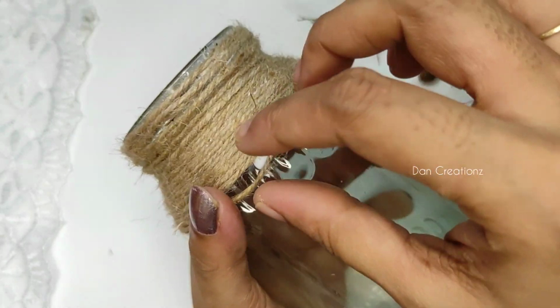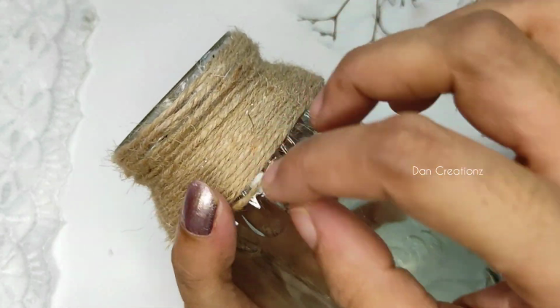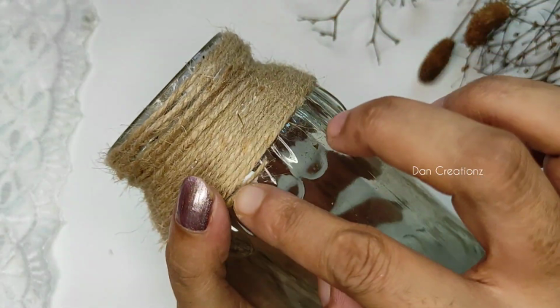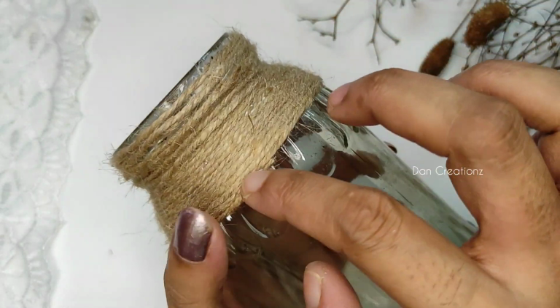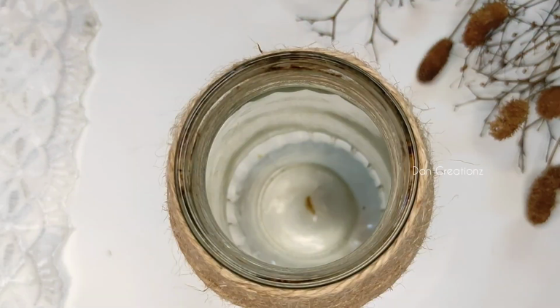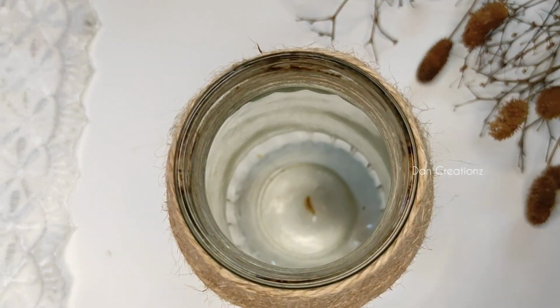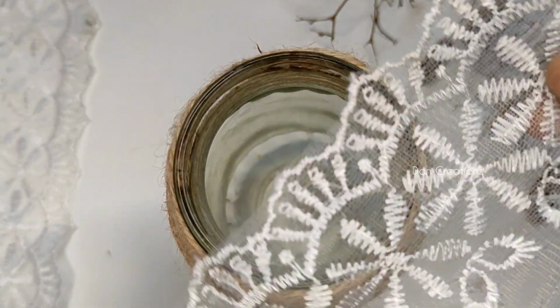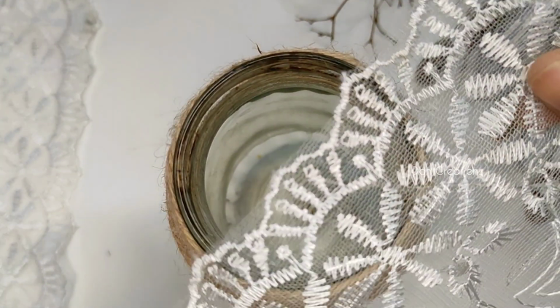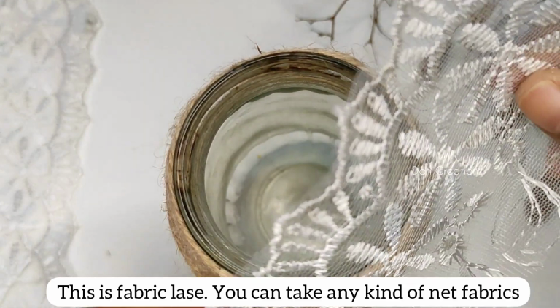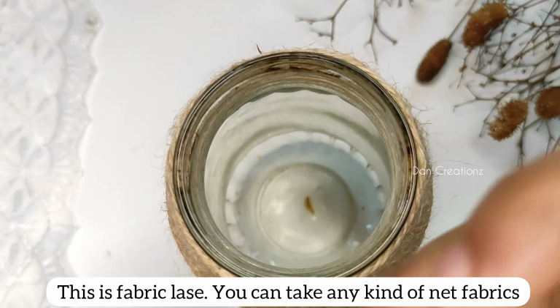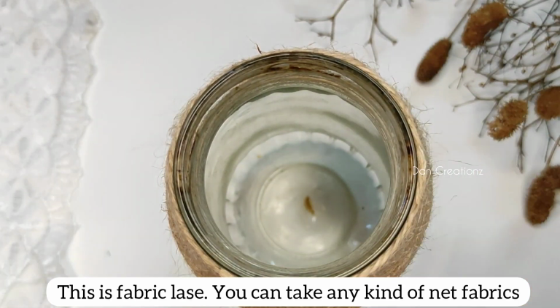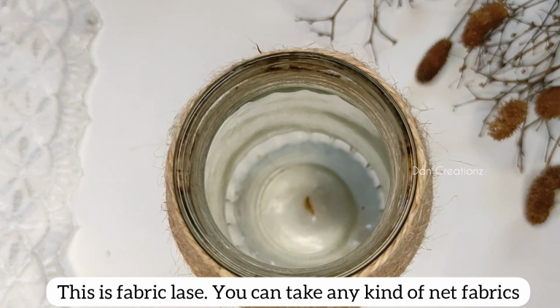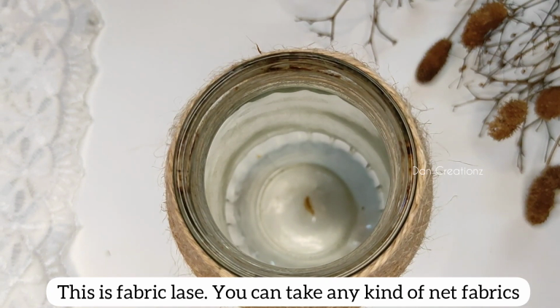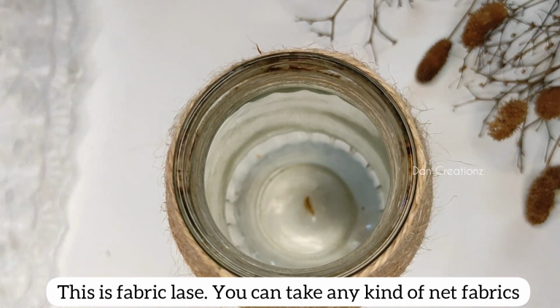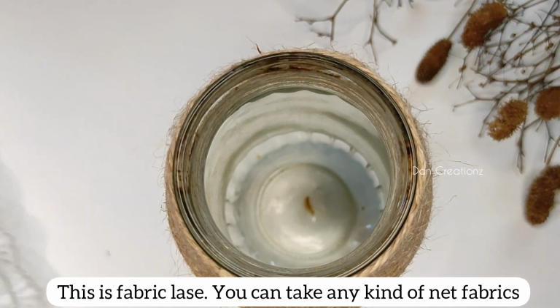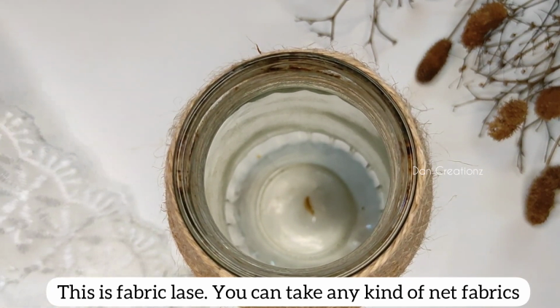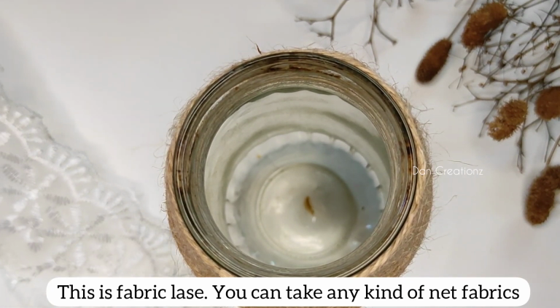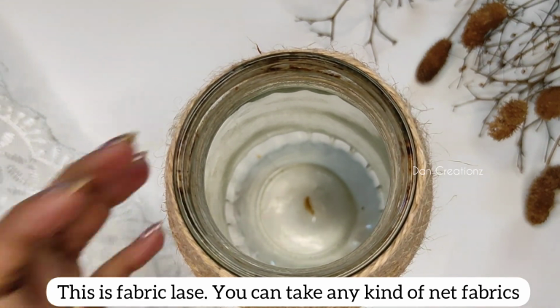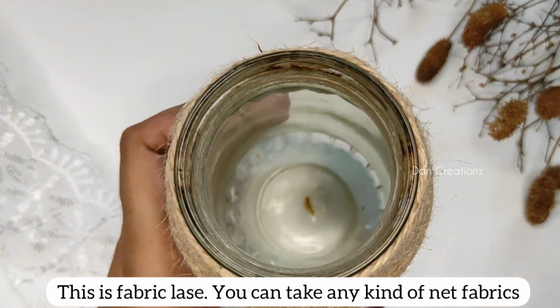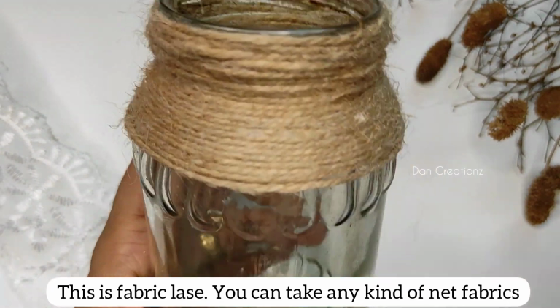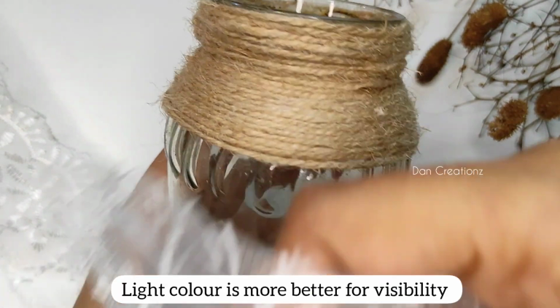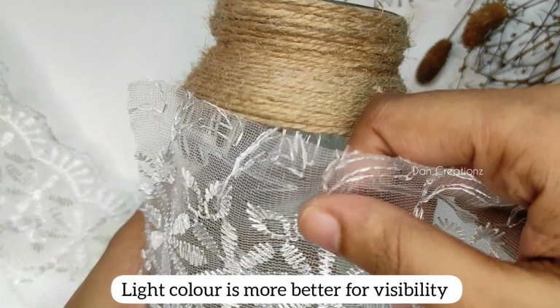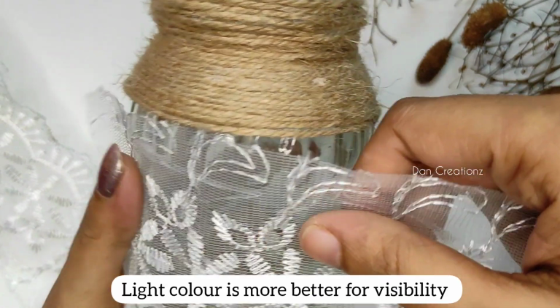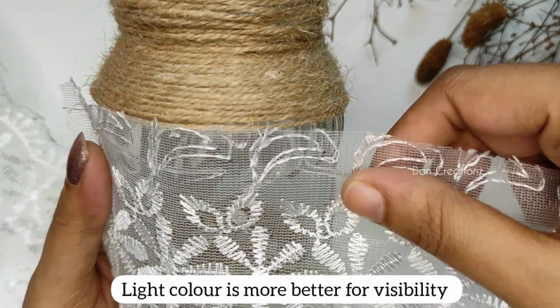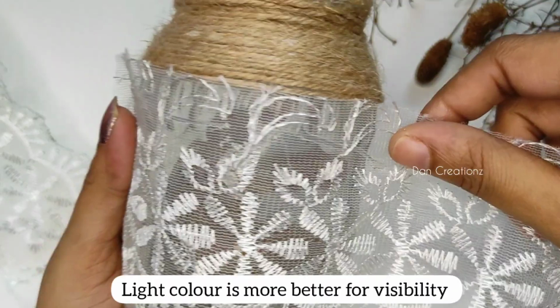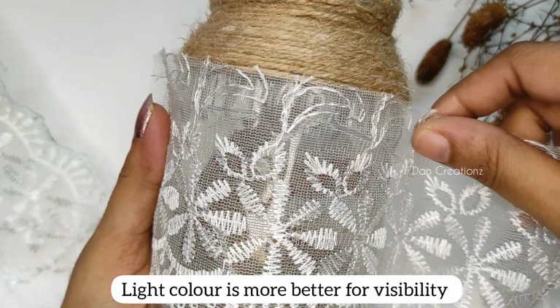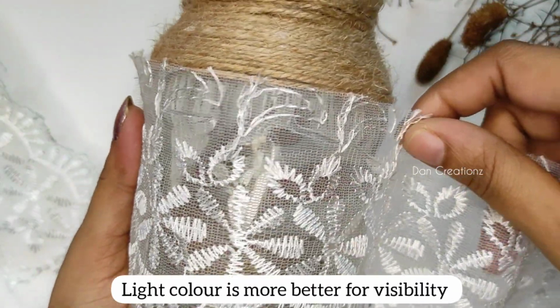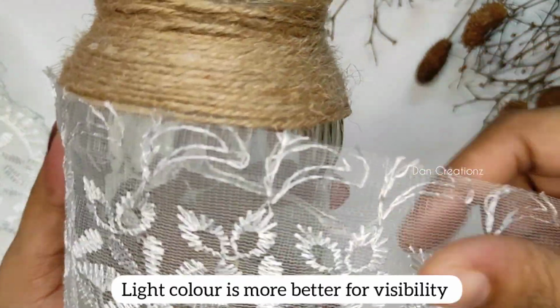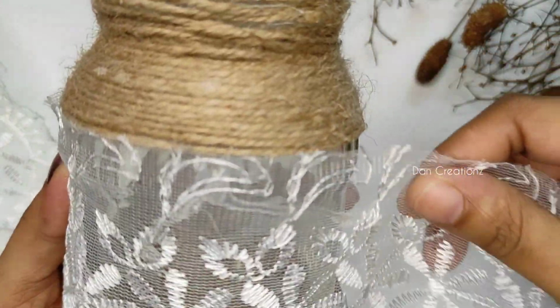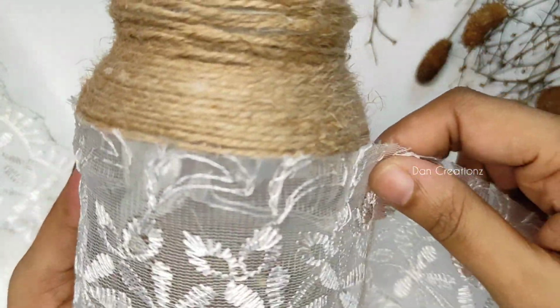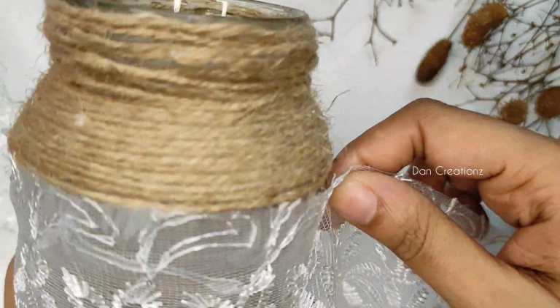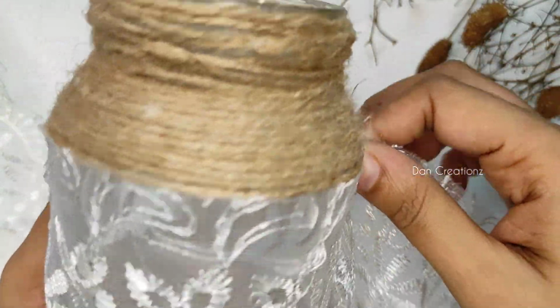I am going to use it. This is a lace. This is a dress, this is a fabric. I am going to use a chalet.